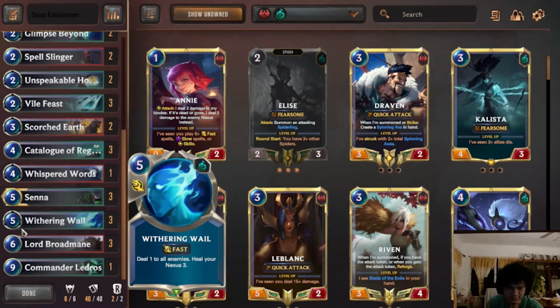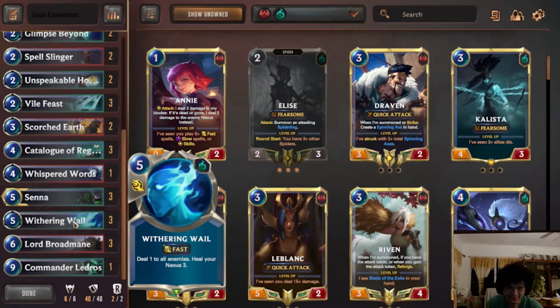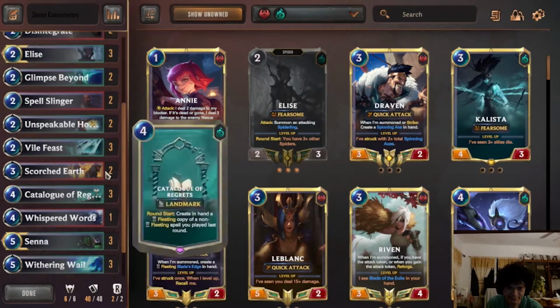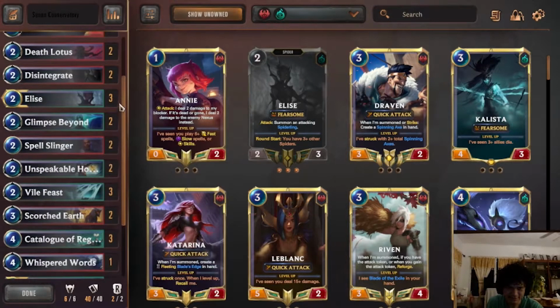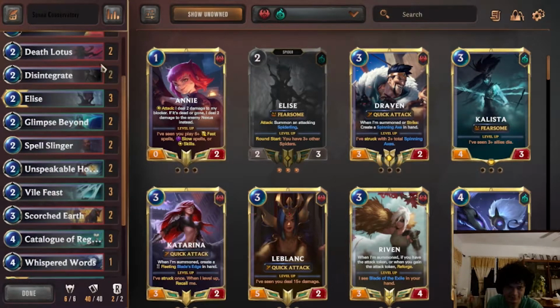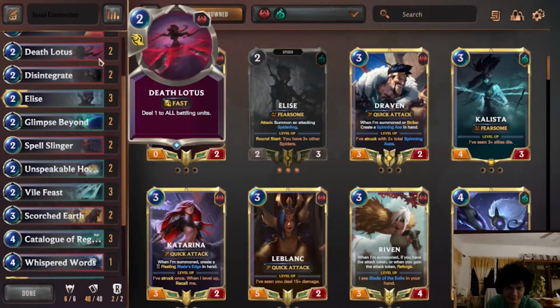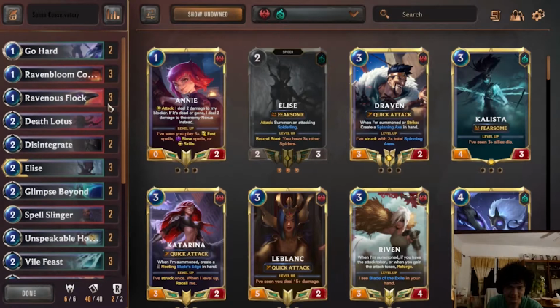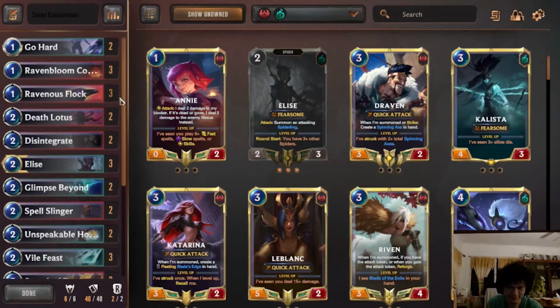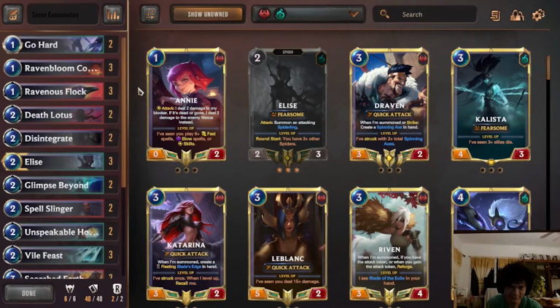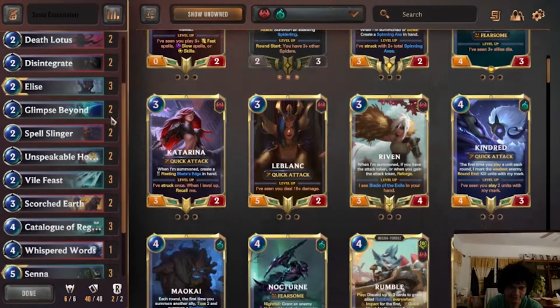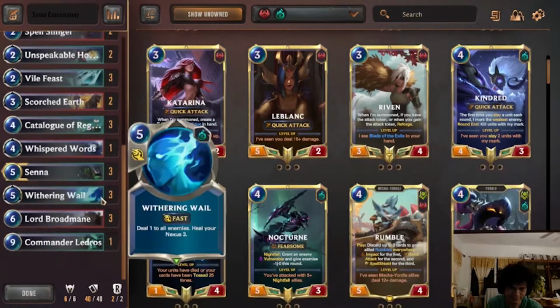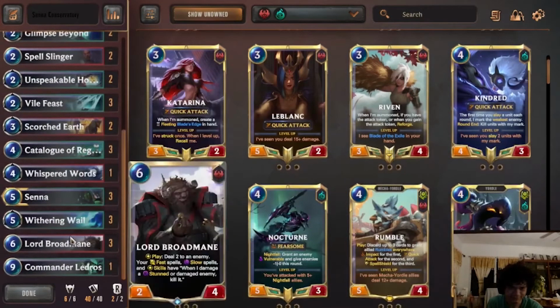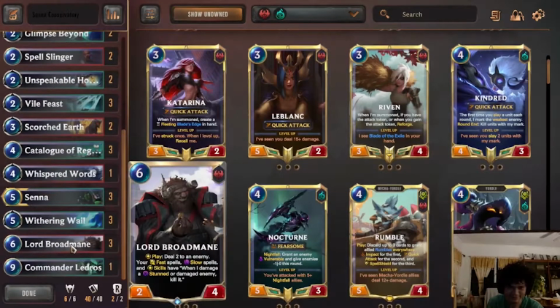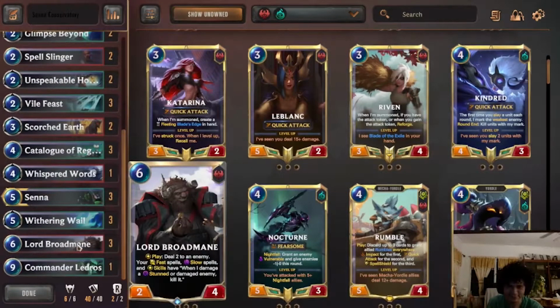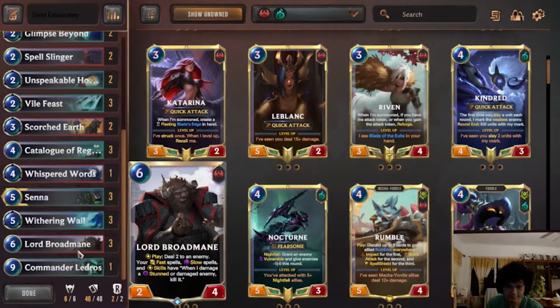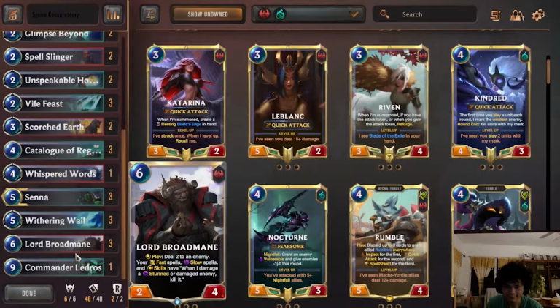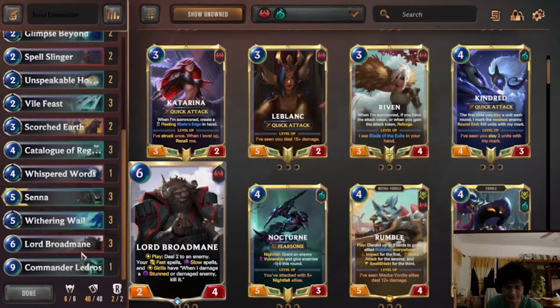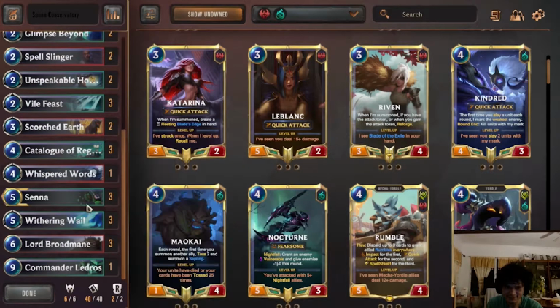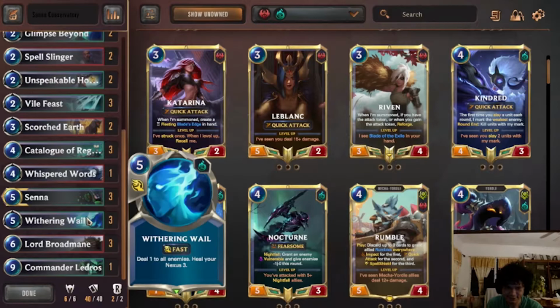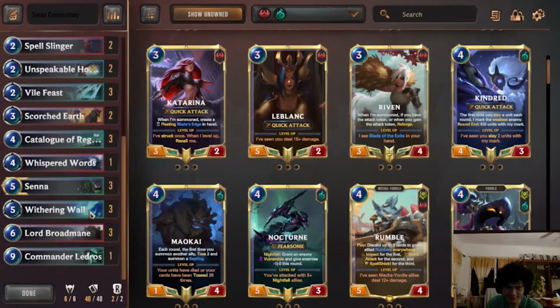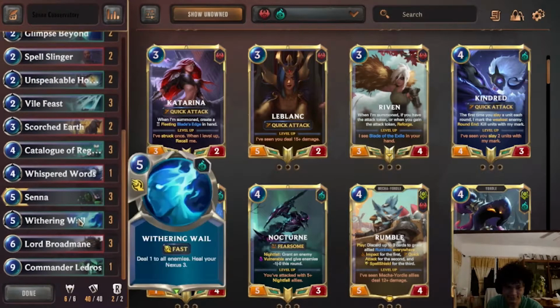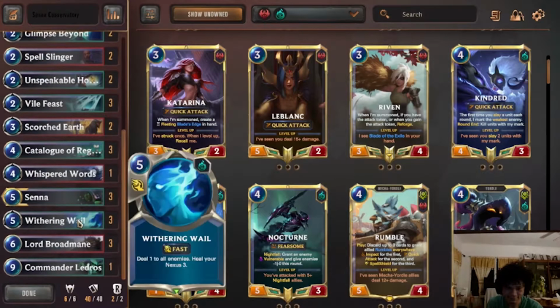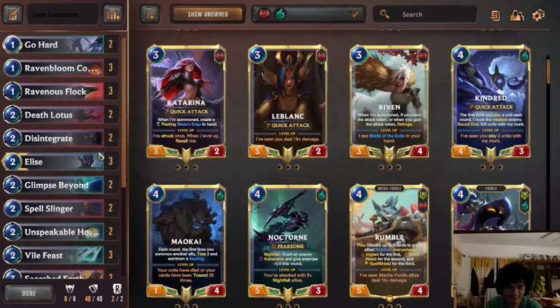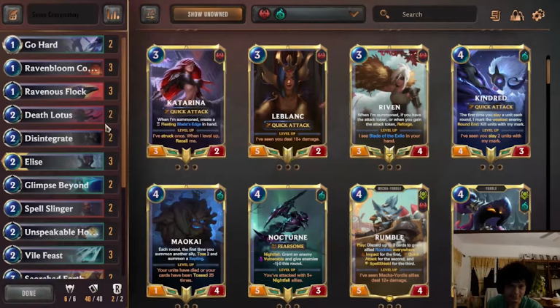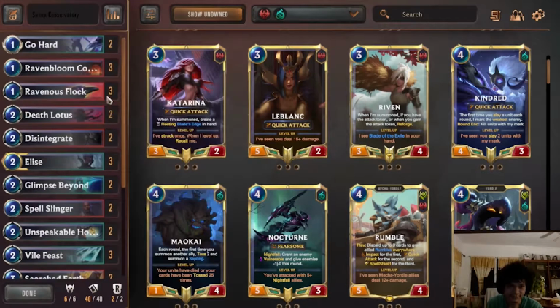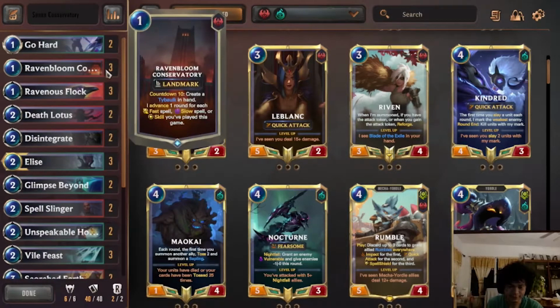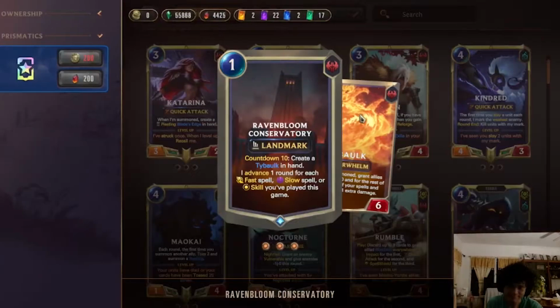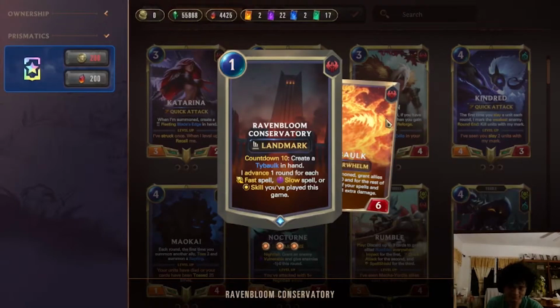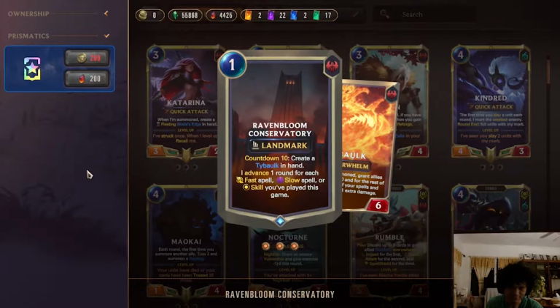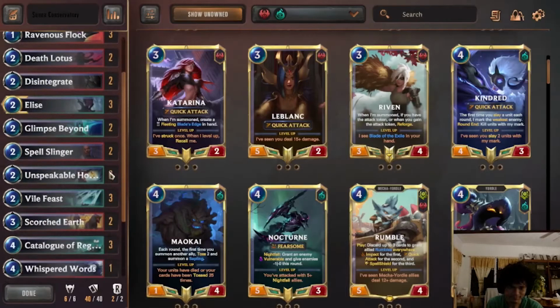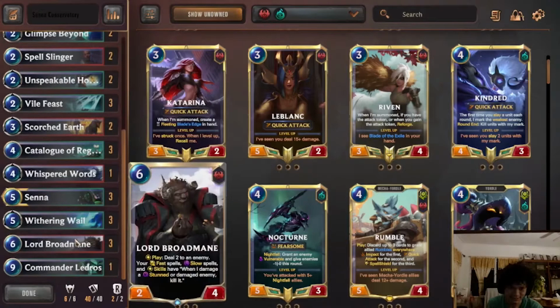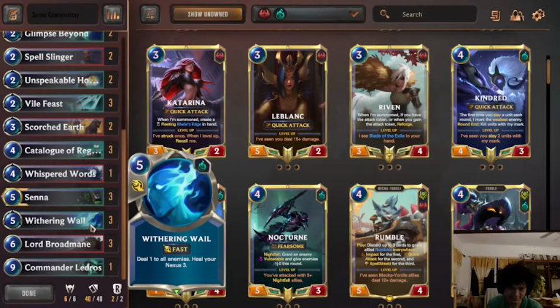Wael's really good because it pings everything. If you Wael into Death Lotus, oftentimes it kills everything — especially if you have Brahmian on board it guarantees it kills everything. It's really good with Tybulk because it's an AoE deal too.